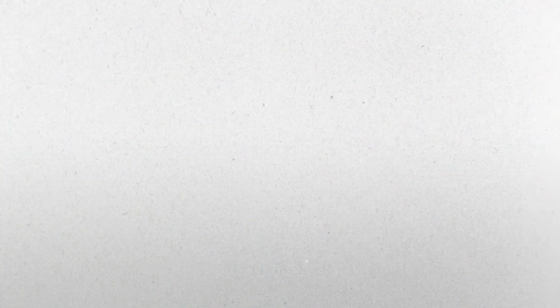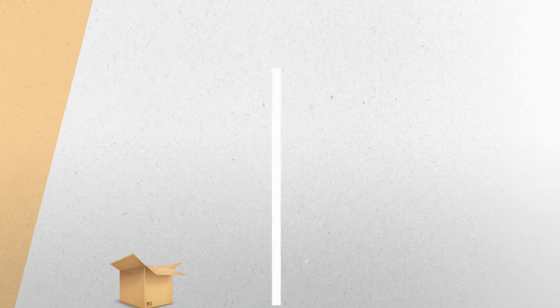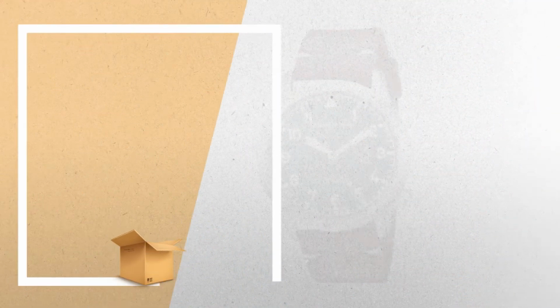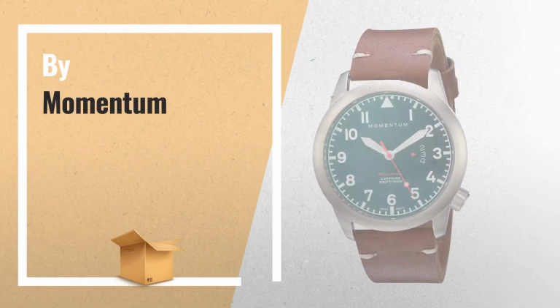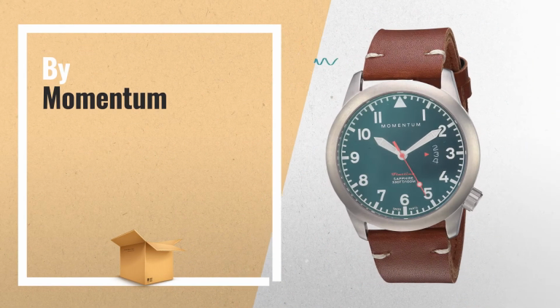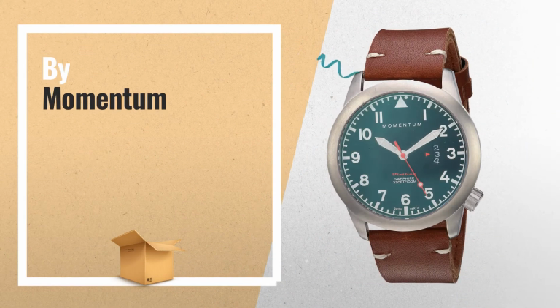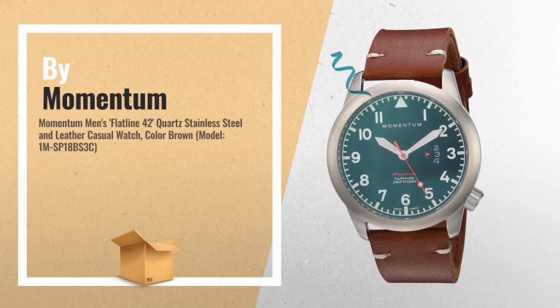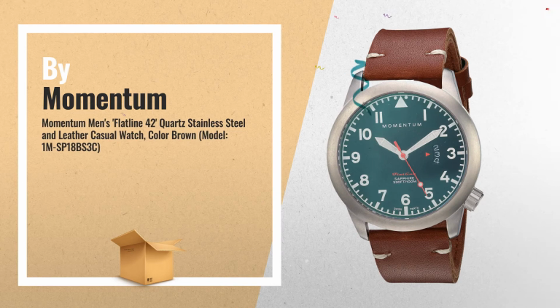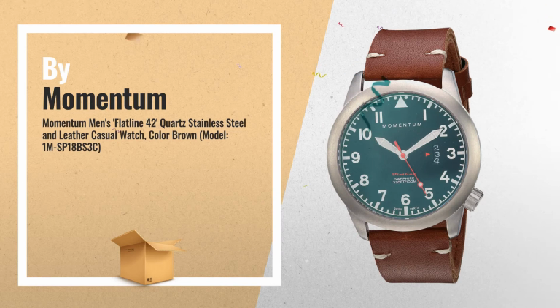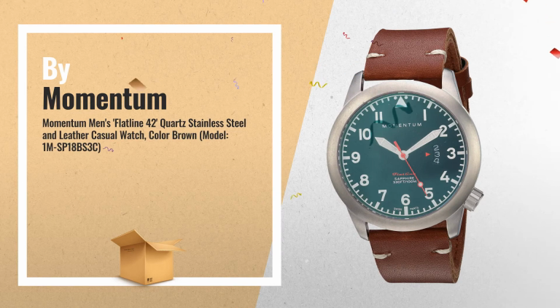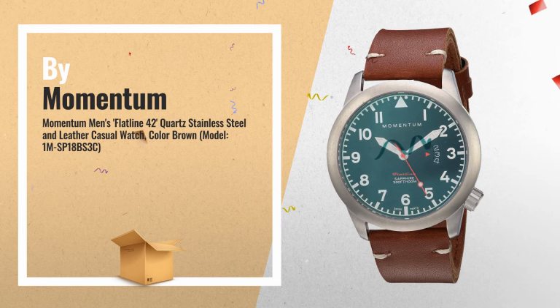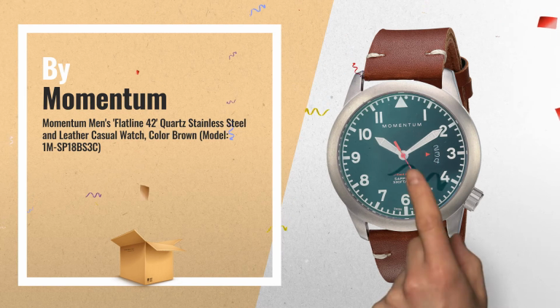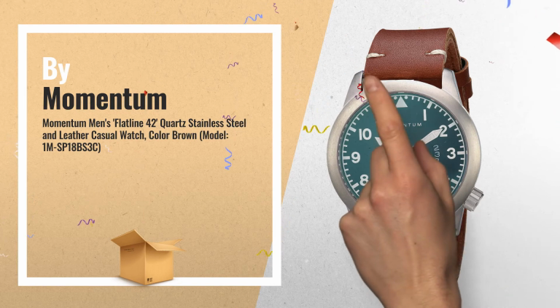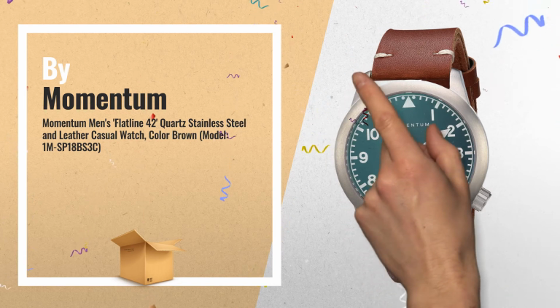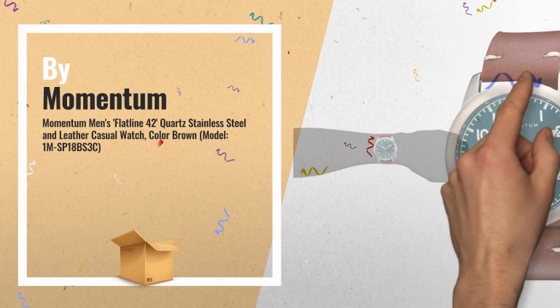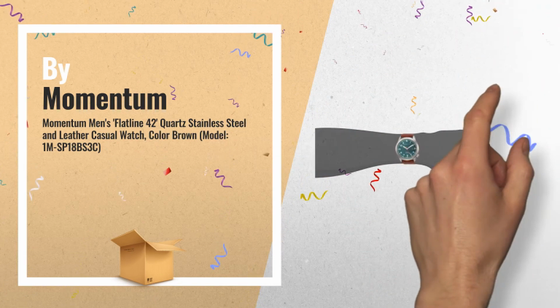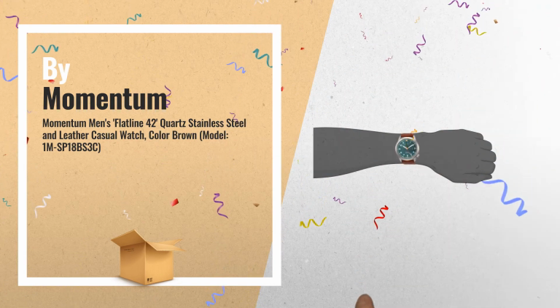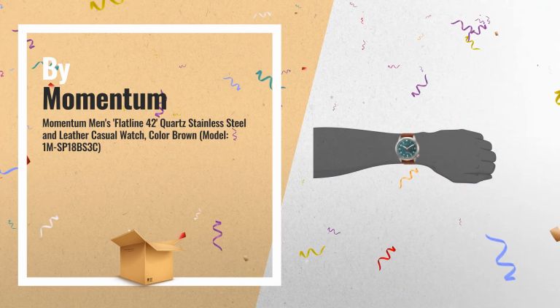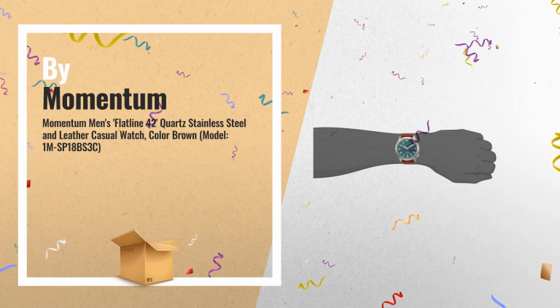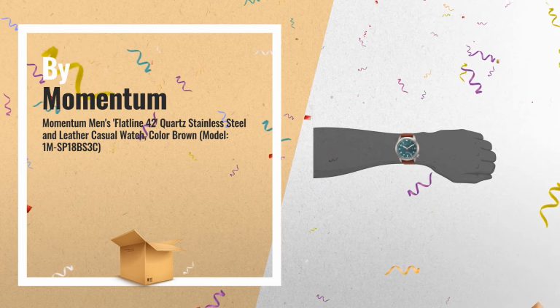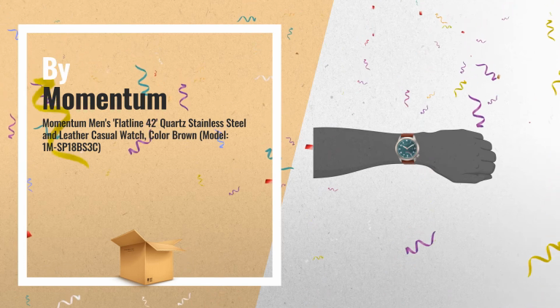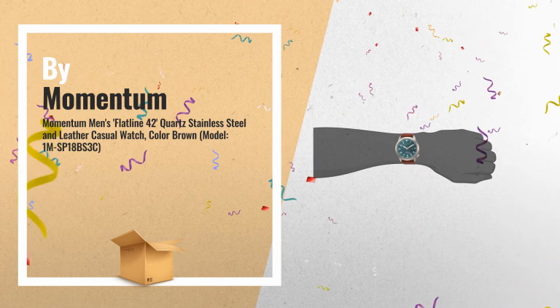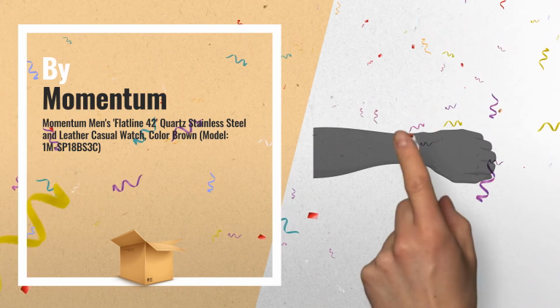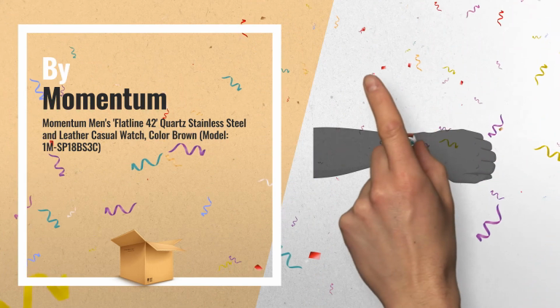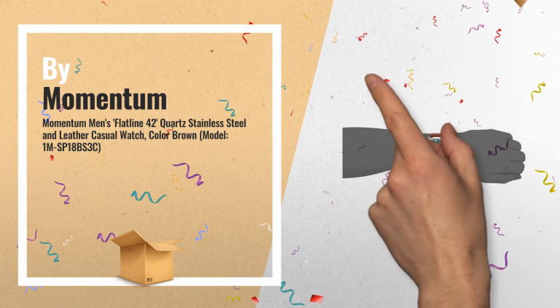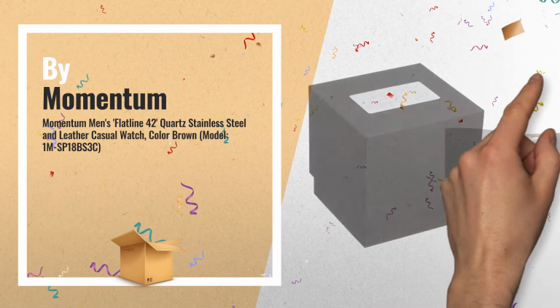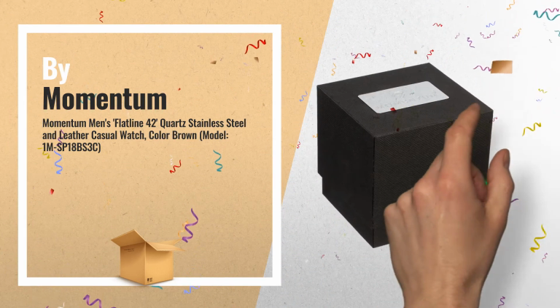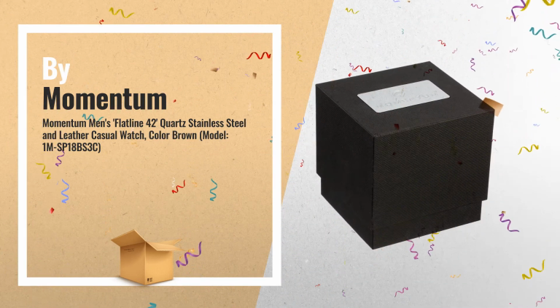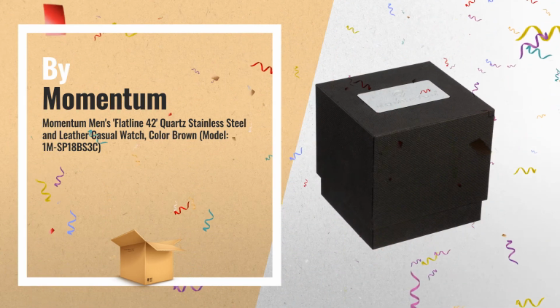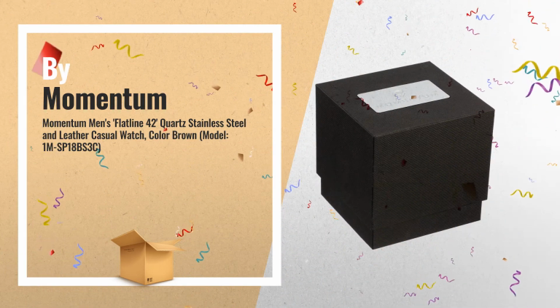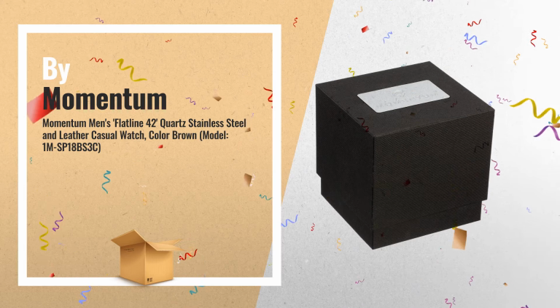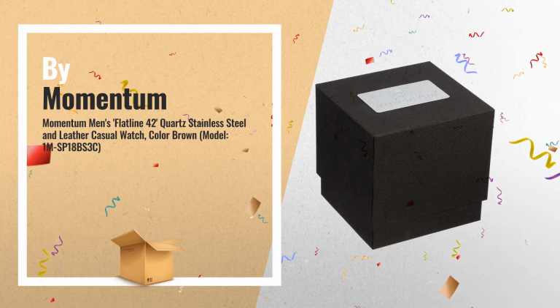Number 4: the Flatline 42, Quartz Stainless Steel and Leather Casual Watch. This men's sports watch comes equipped with Swiss Quartz movement, powered by non-standard battery for precise timekeeping, by Momentum.